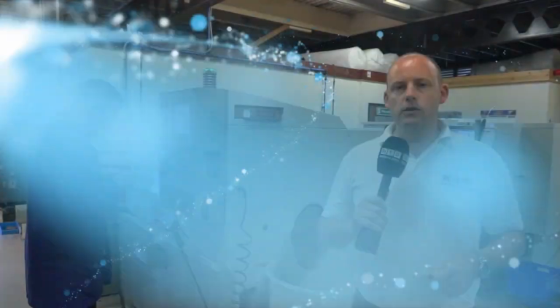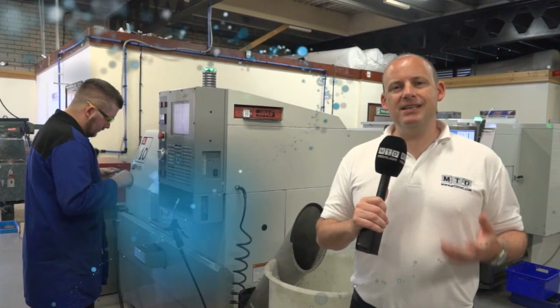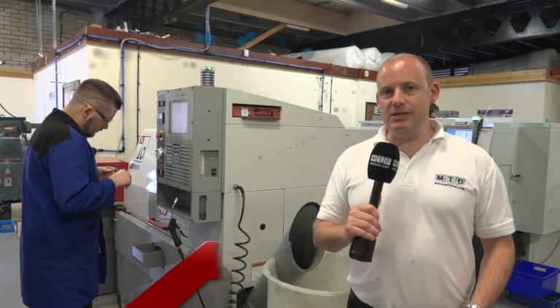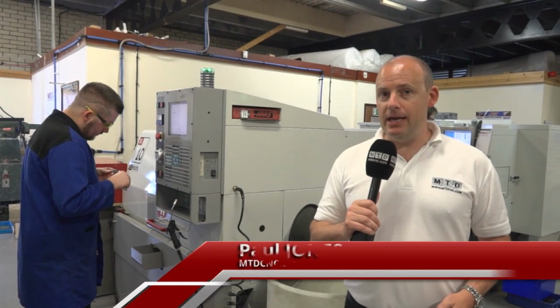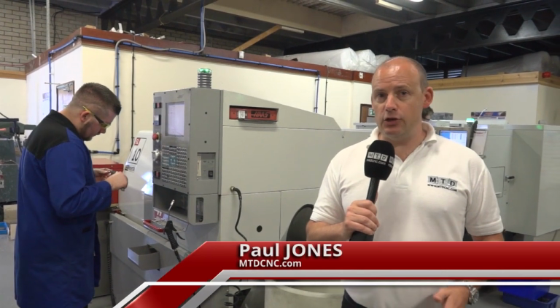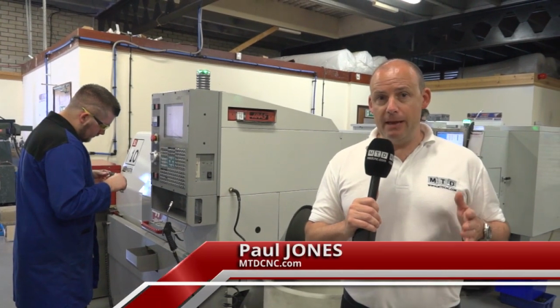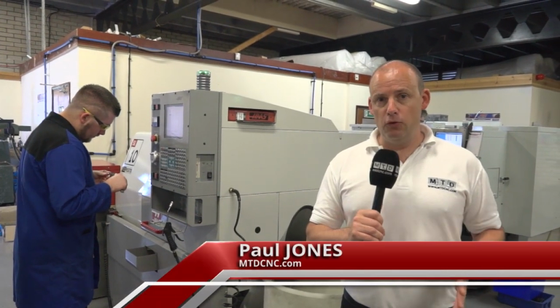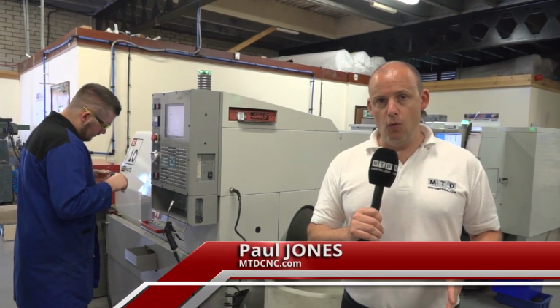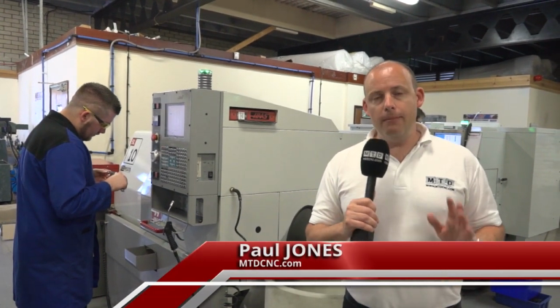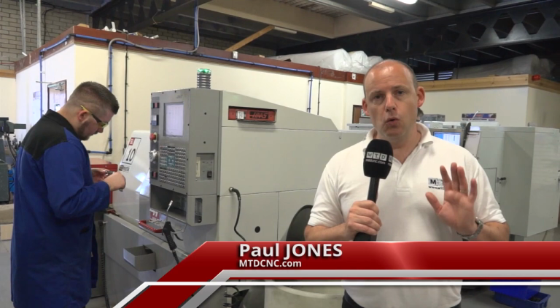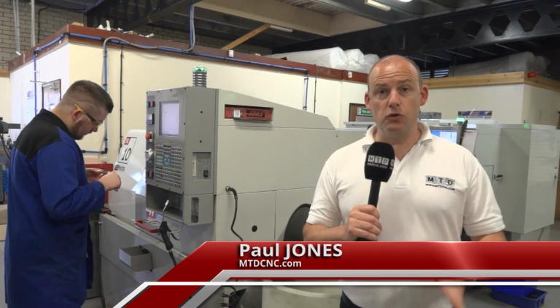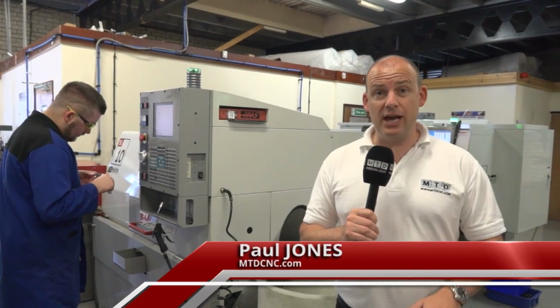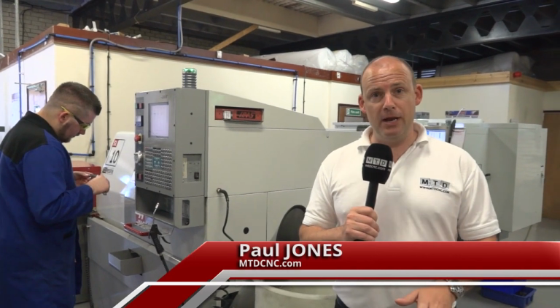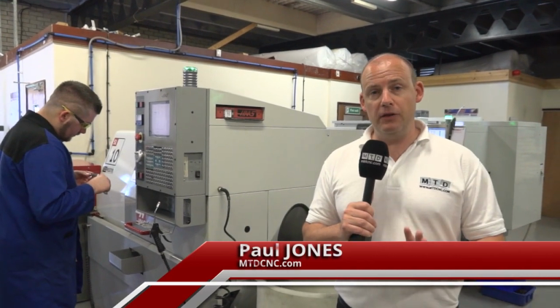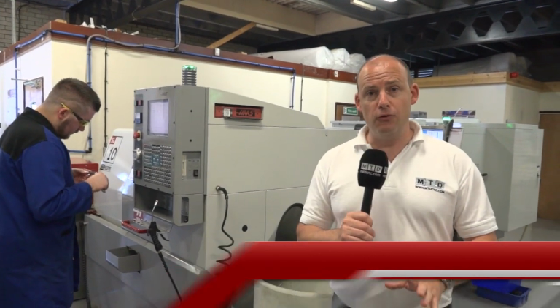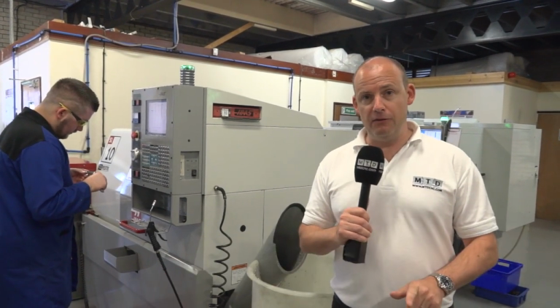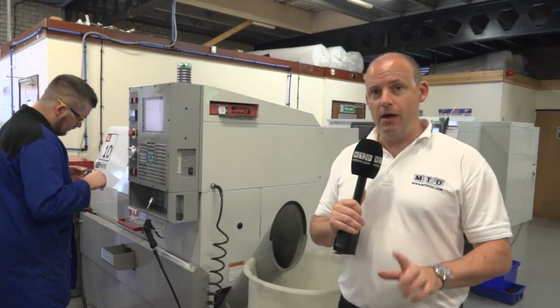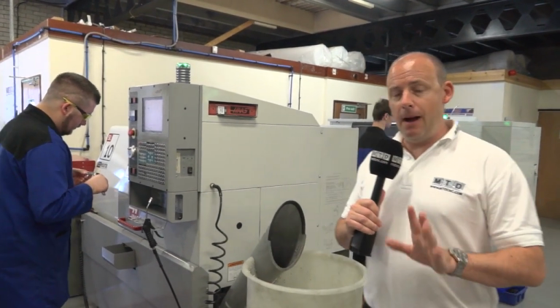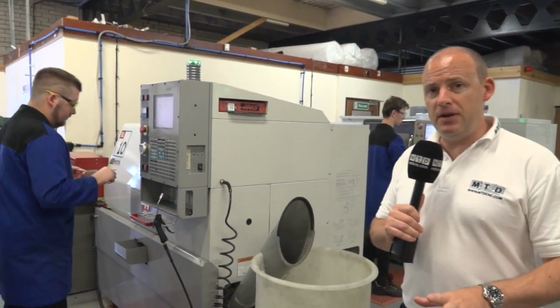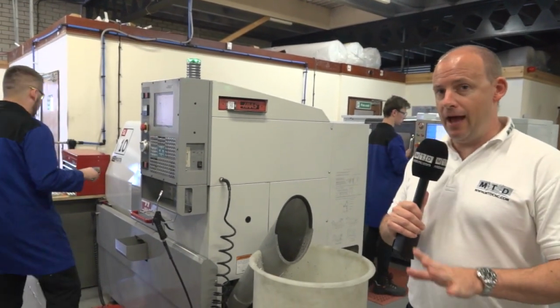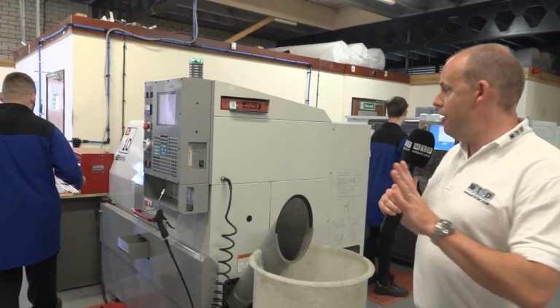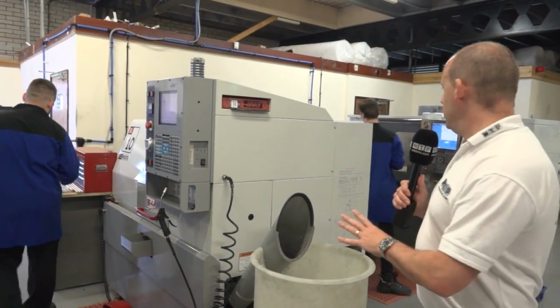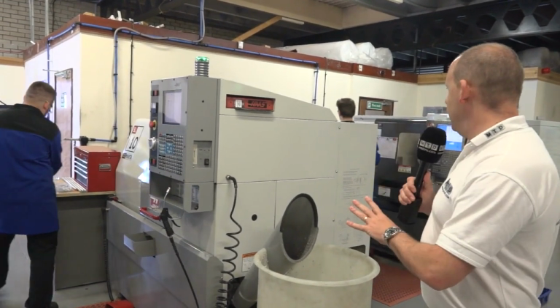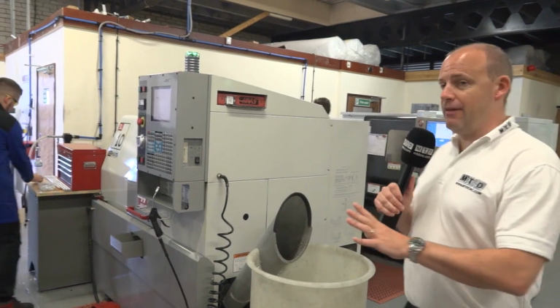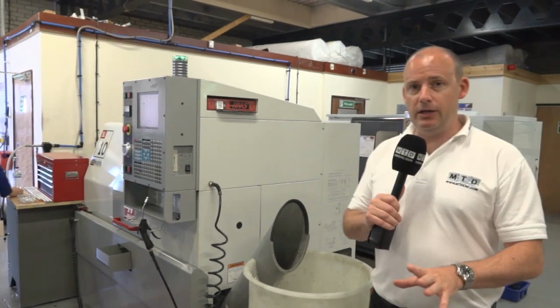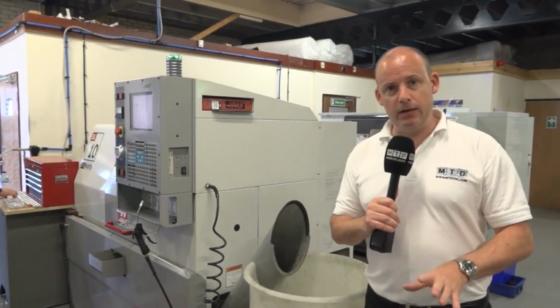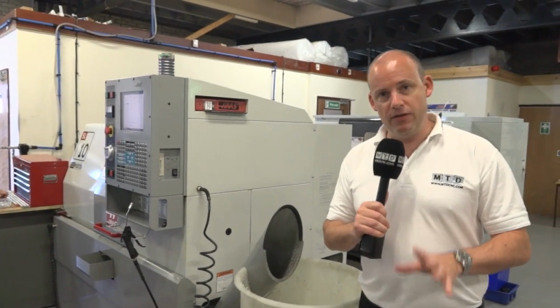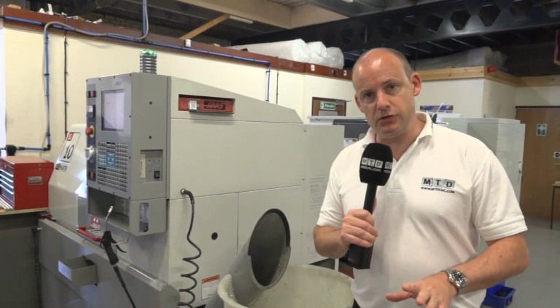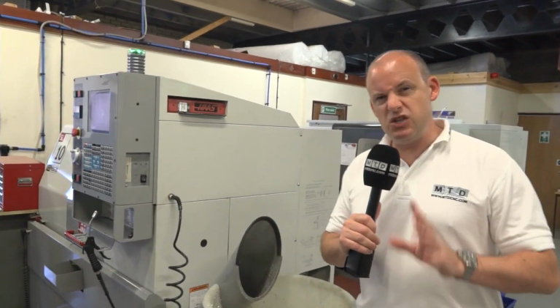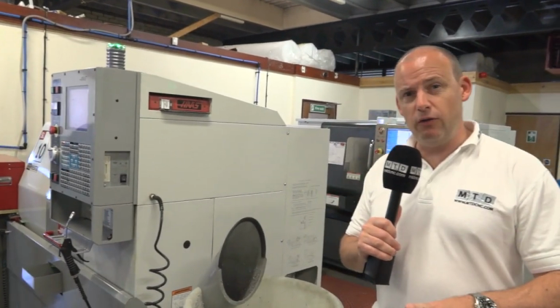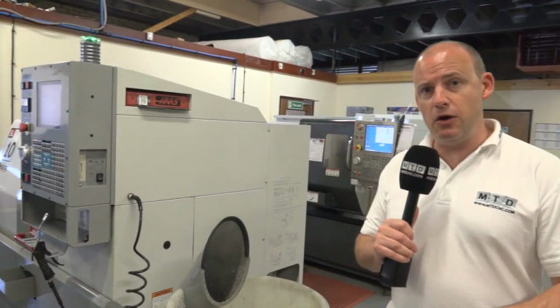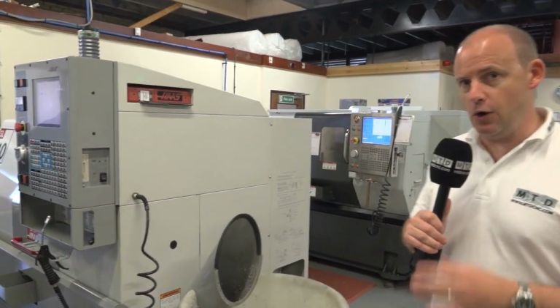I'm at CTPE Engineering in Mildon Hall. I'm going to talk to Chris Taylor in a minute, who's the owner of the business, but before we do that I just want to tell you a little bit about the journey they've been on with Haas, starting on the turning side.